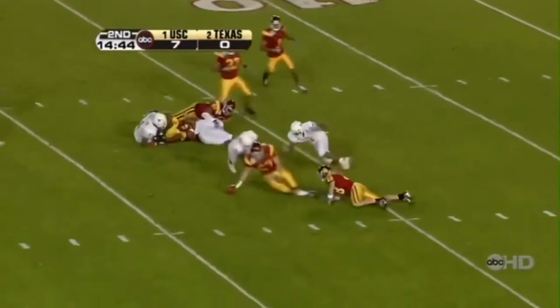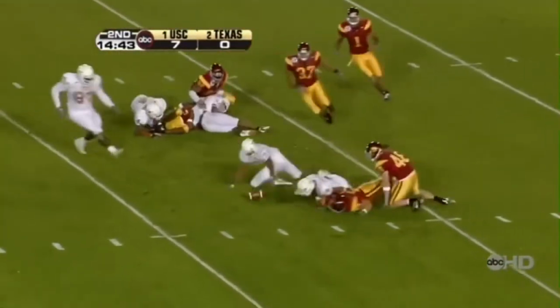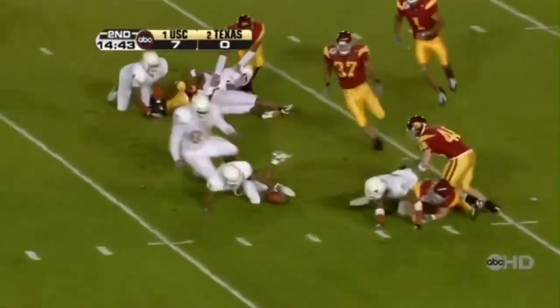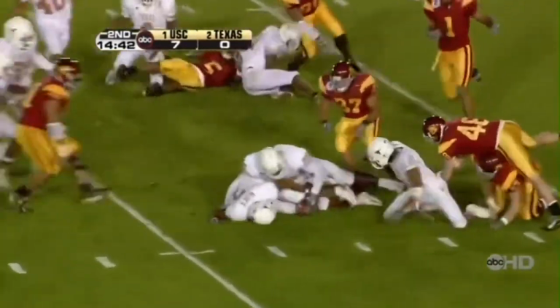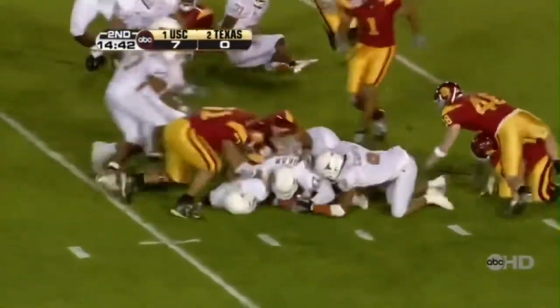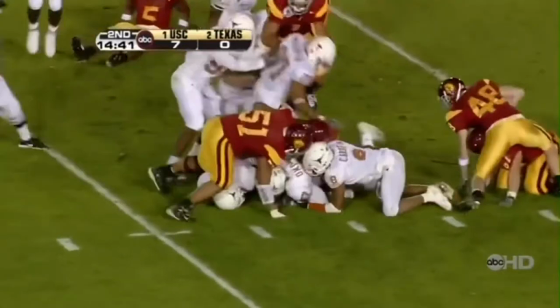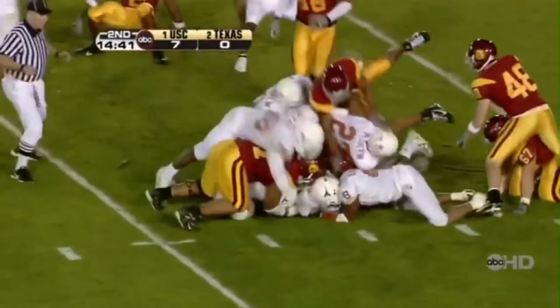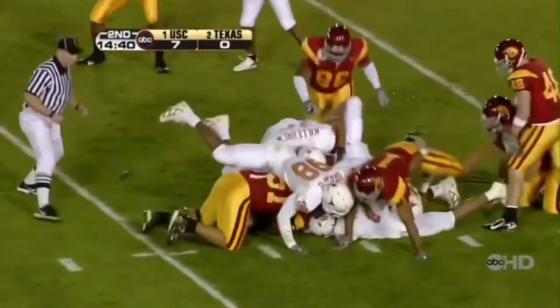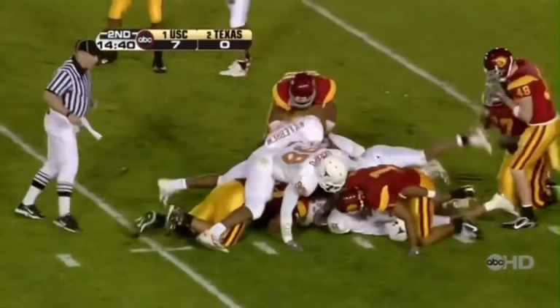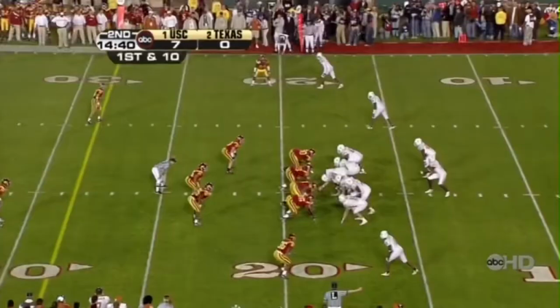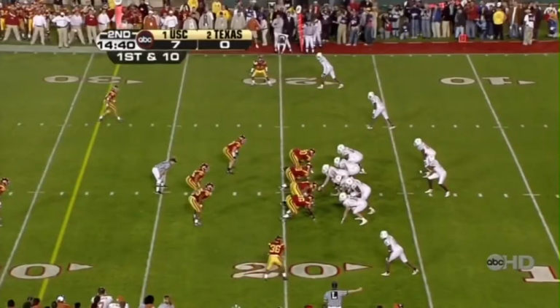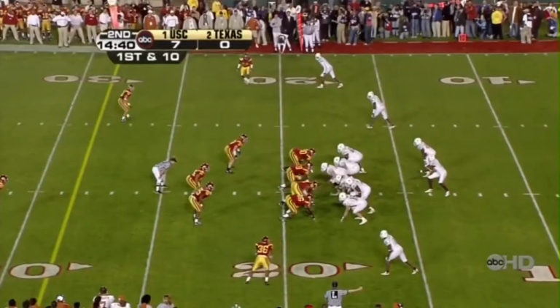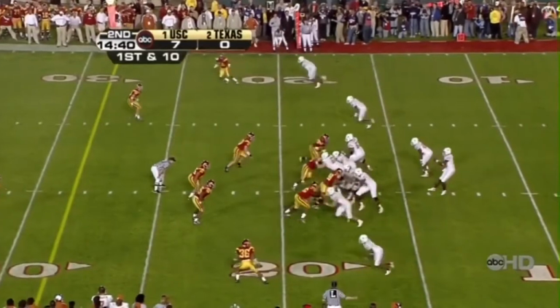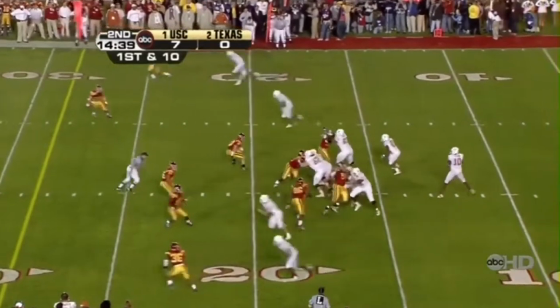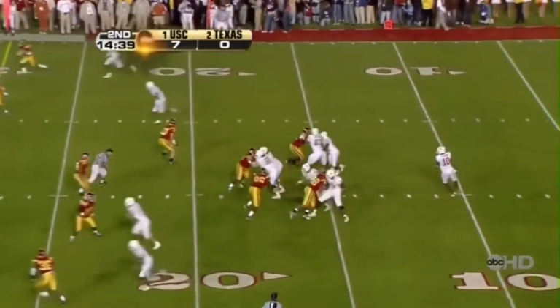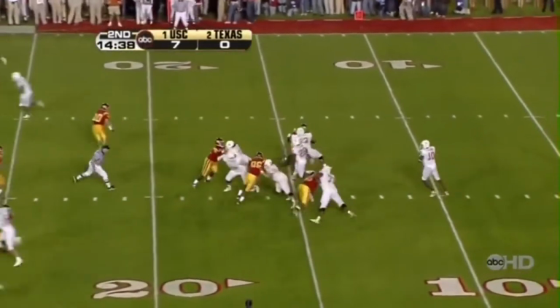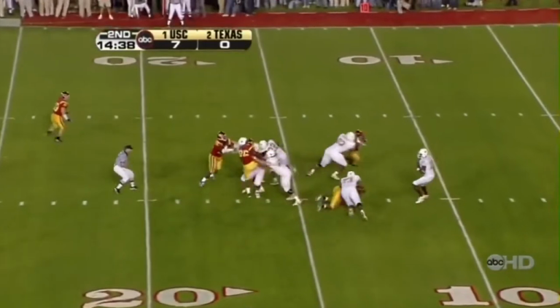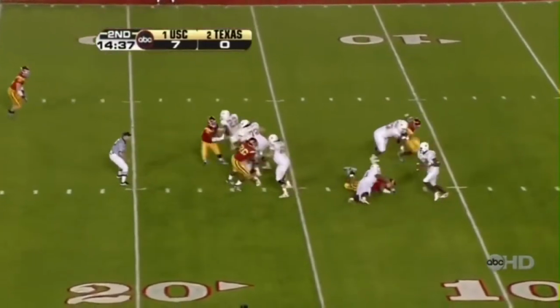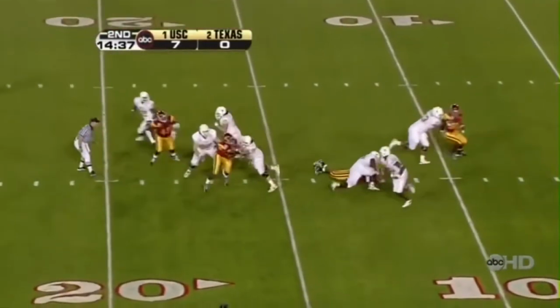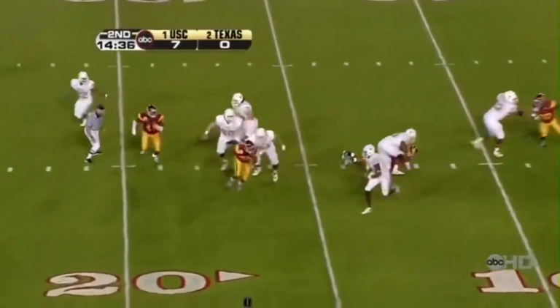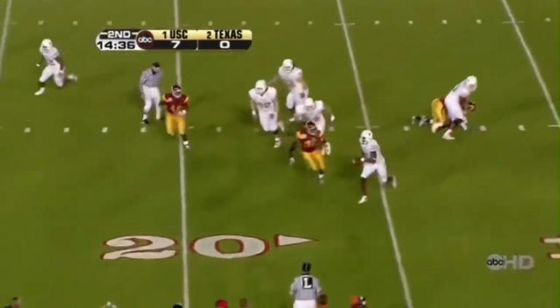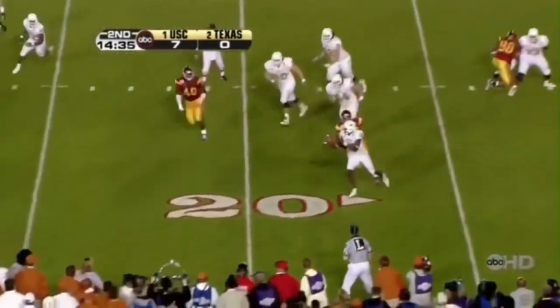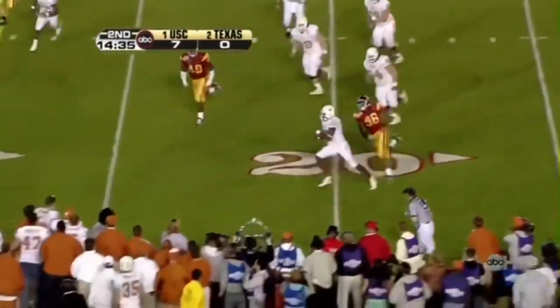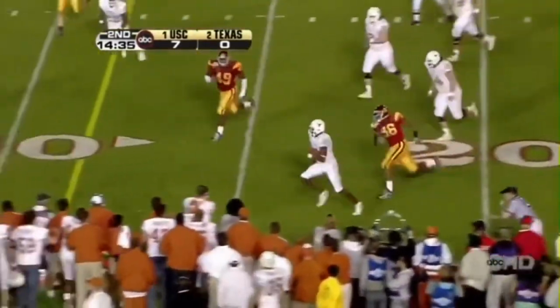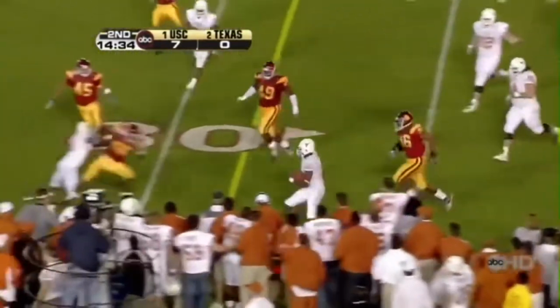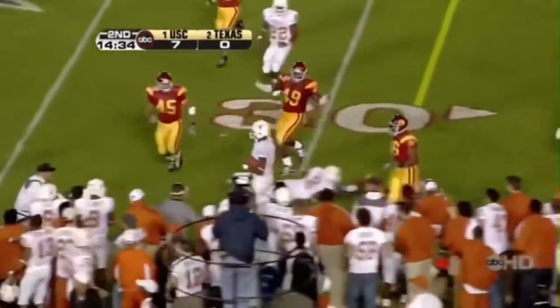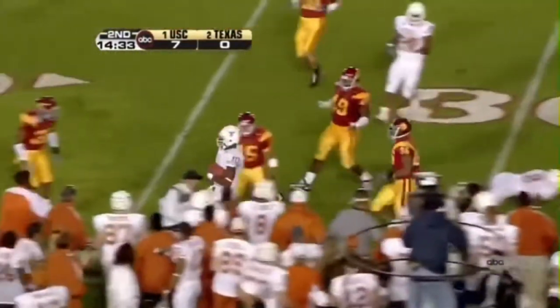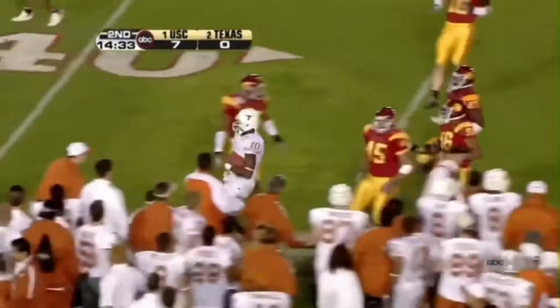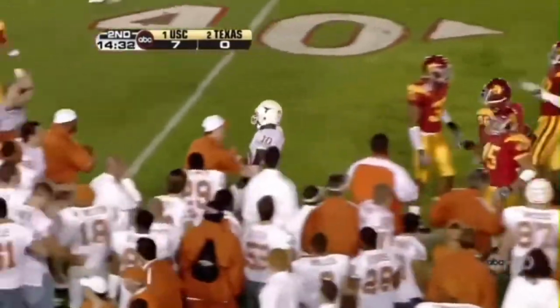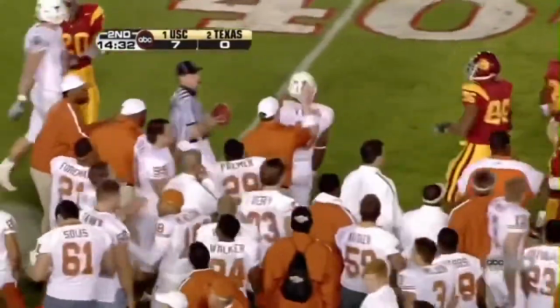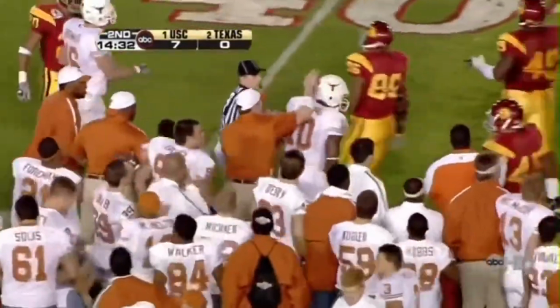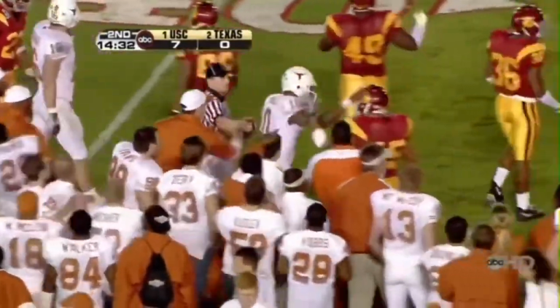Ball fumbled — Texas has got it! And Vince Young back to throw, has a lot of daylight in front of him, and he takes off. And gets out of bounds.